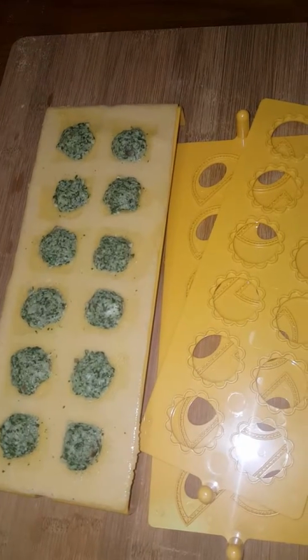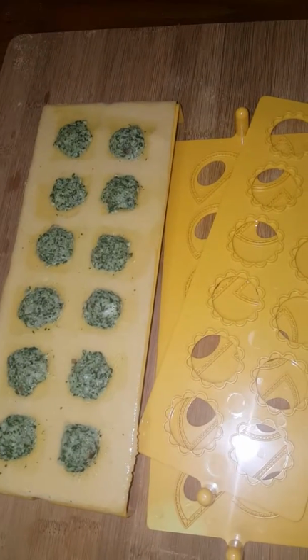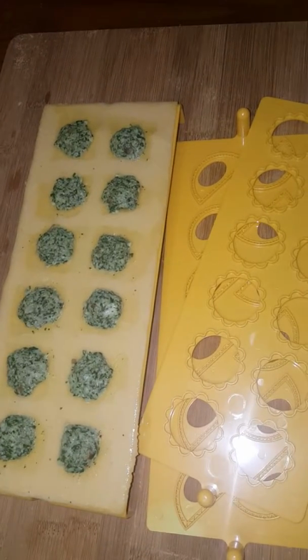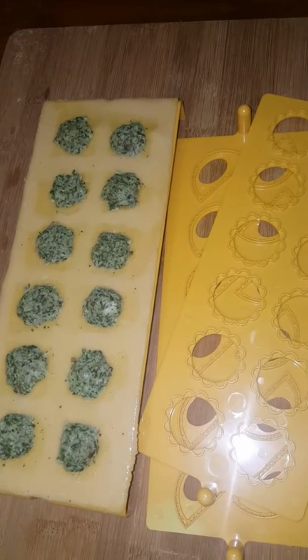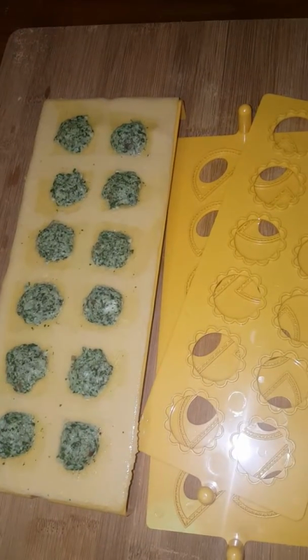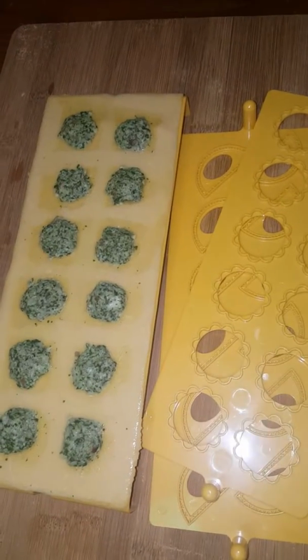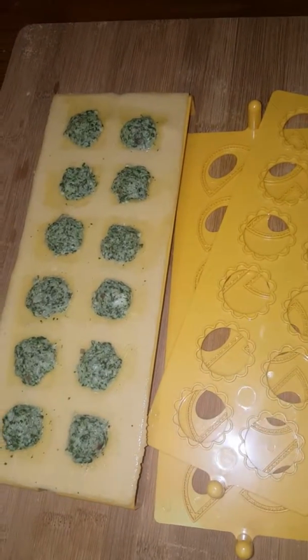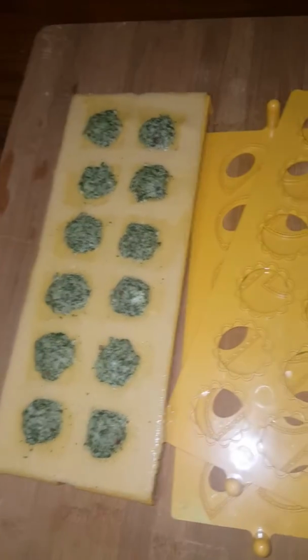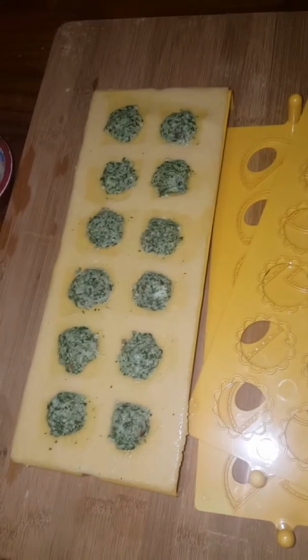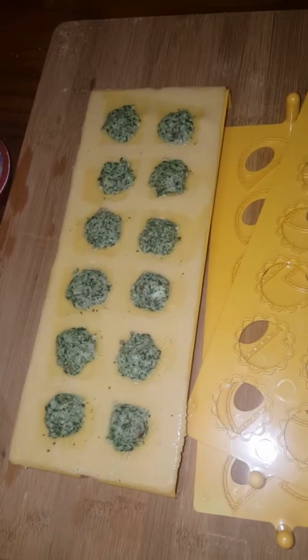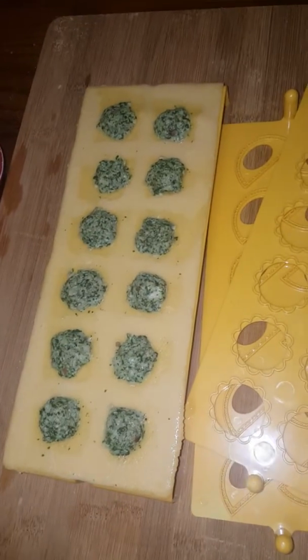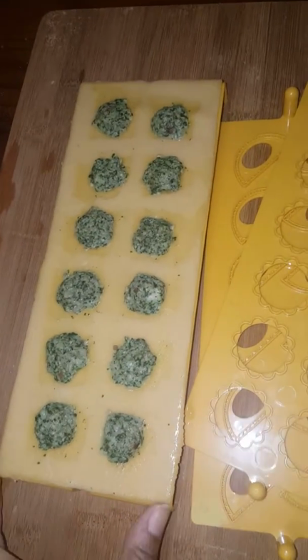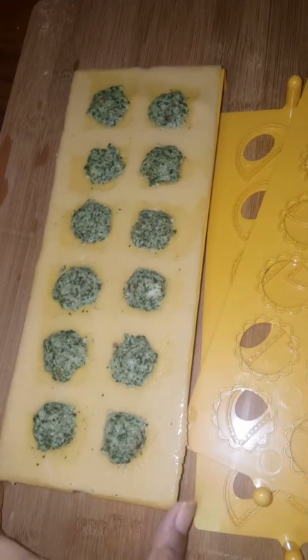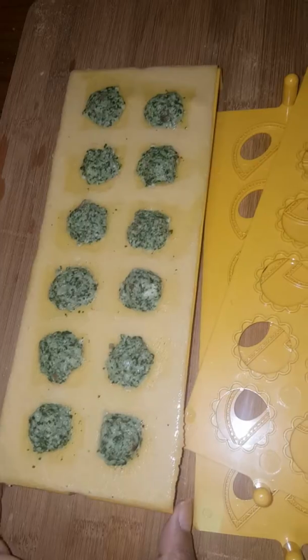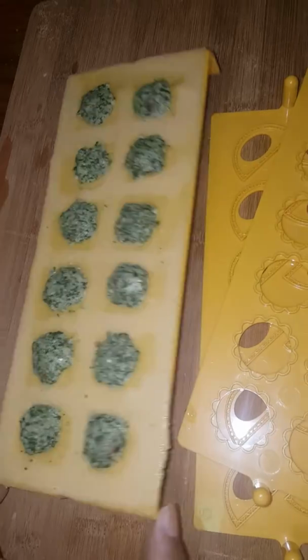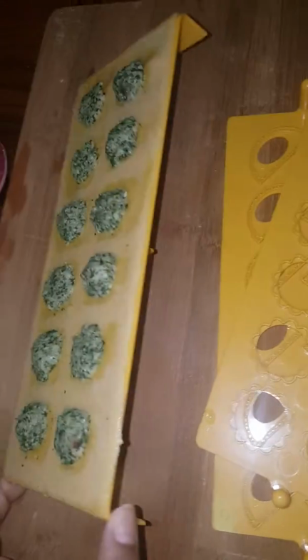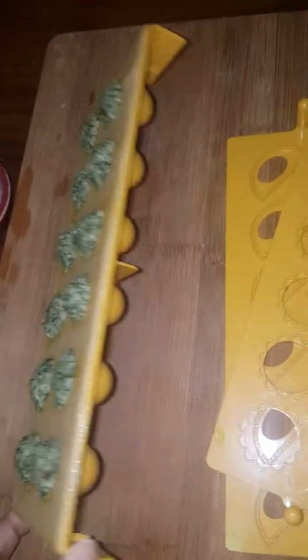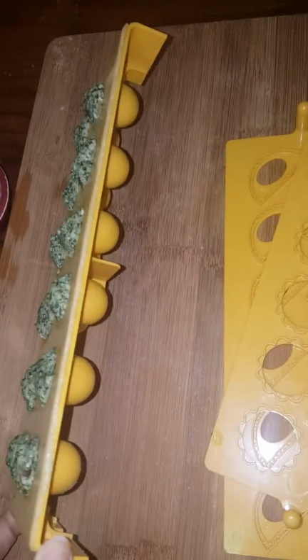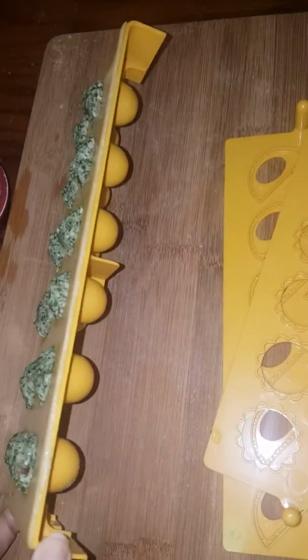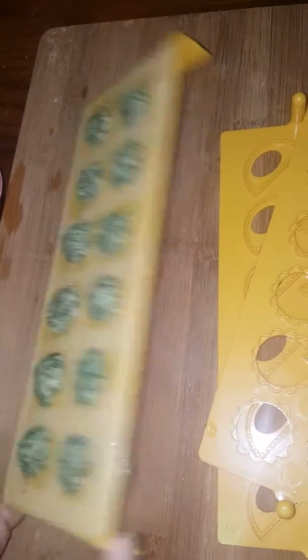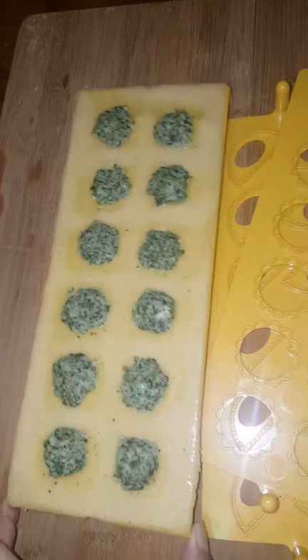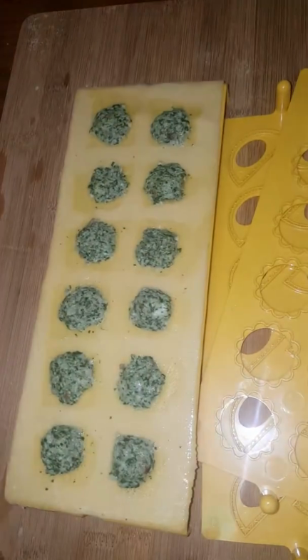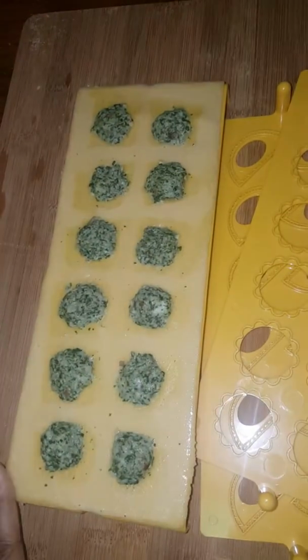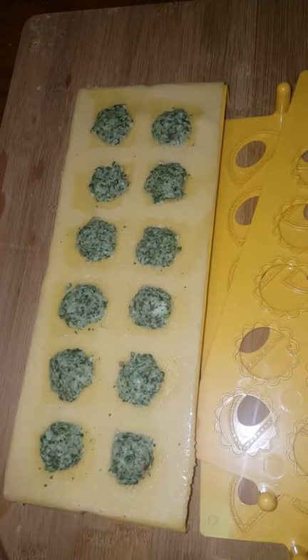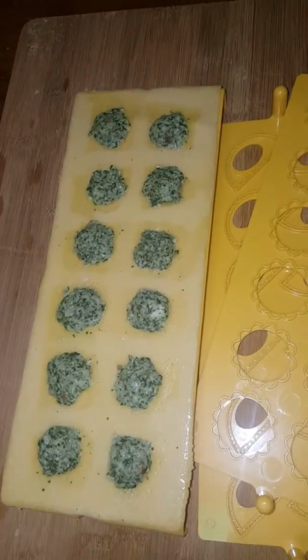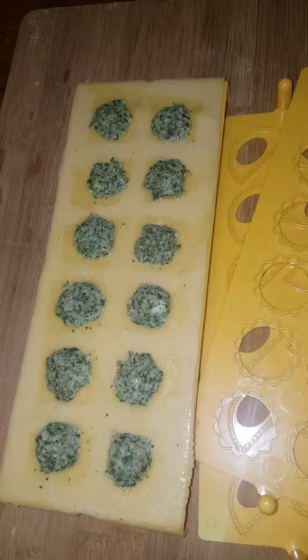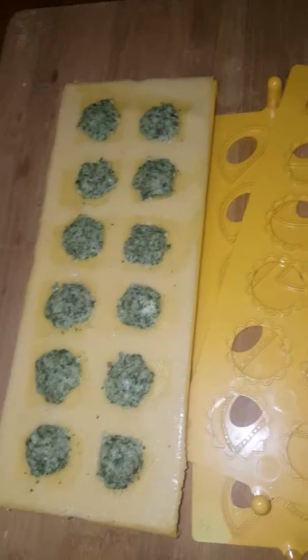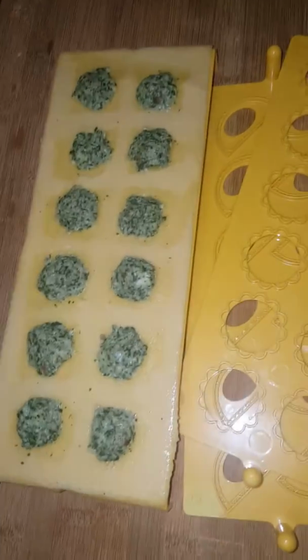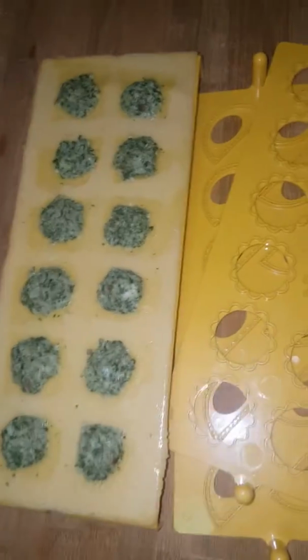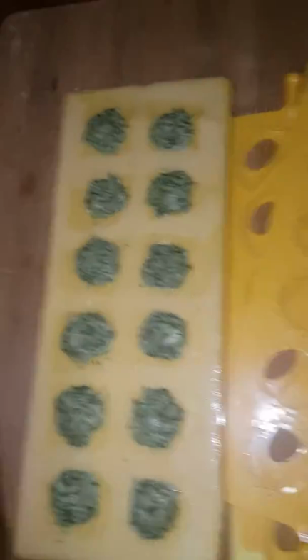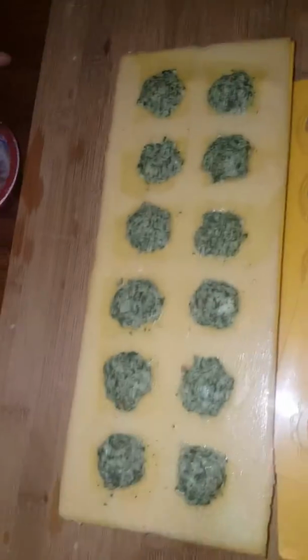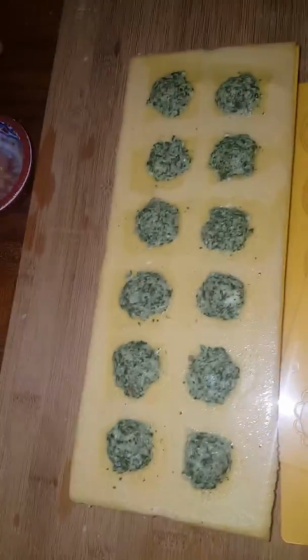The Pasta Pal by William & Douglas is super easy to use. You just take your pasta plate, add your pasta, your filling, wet it with water.